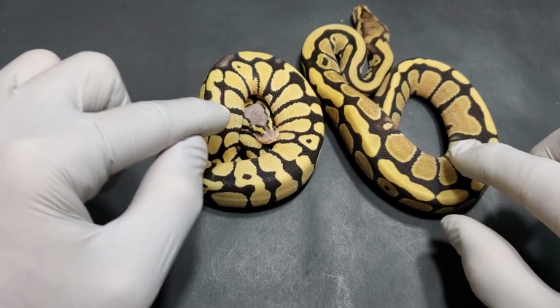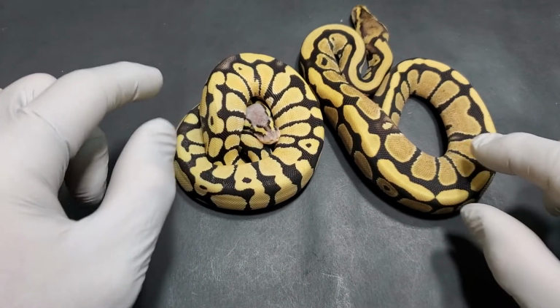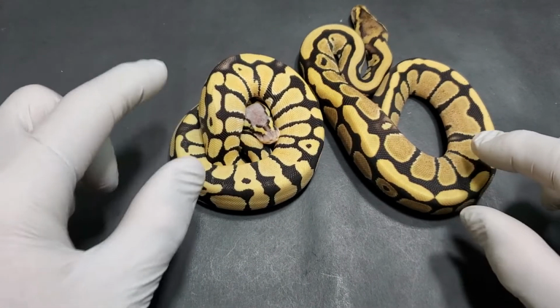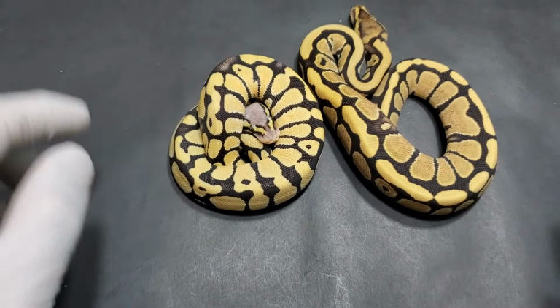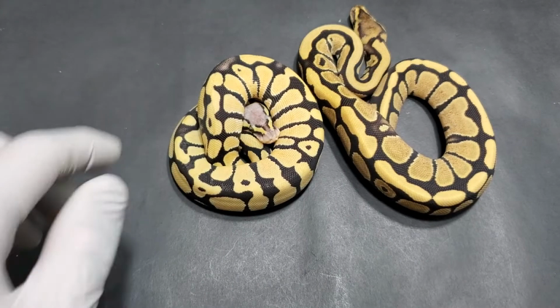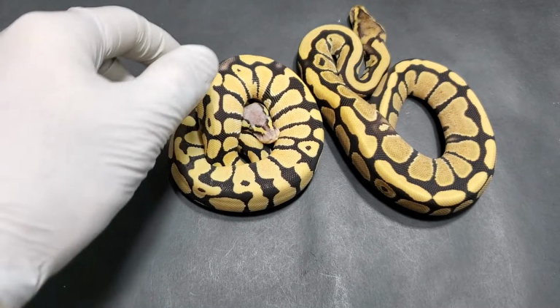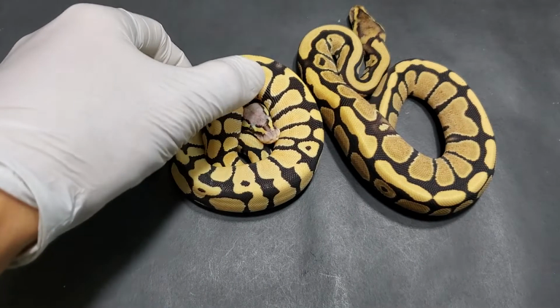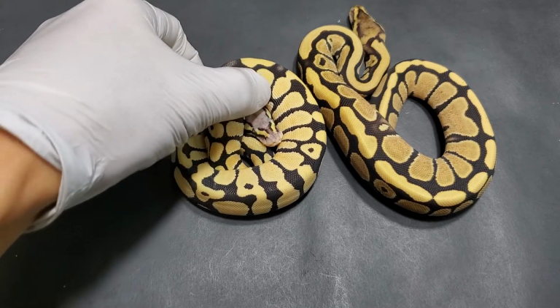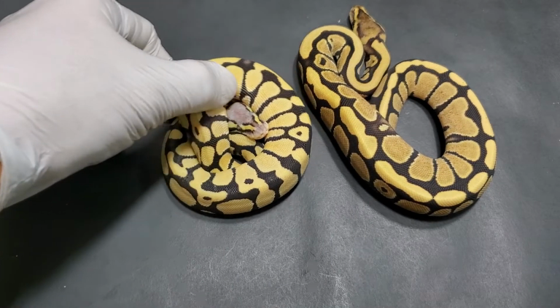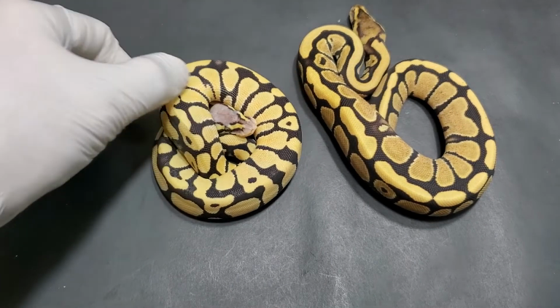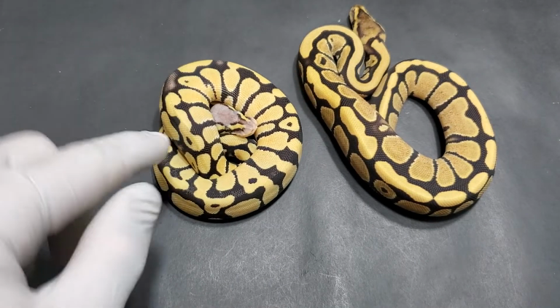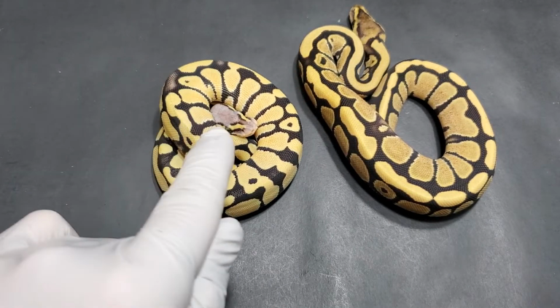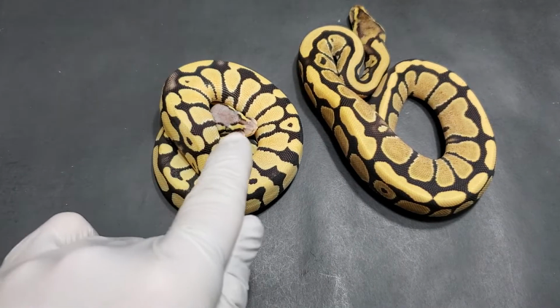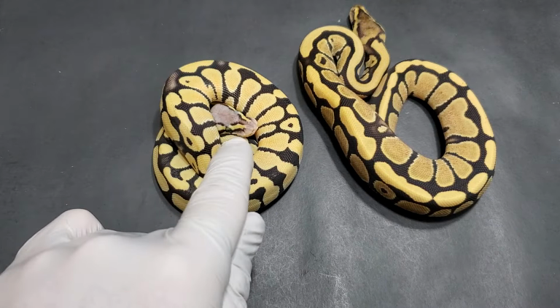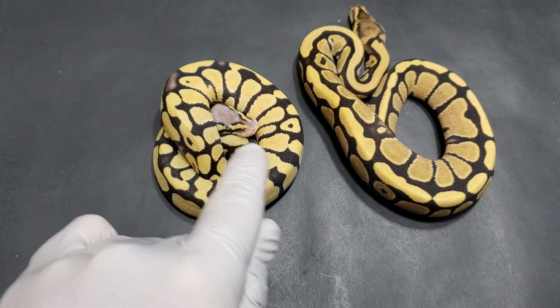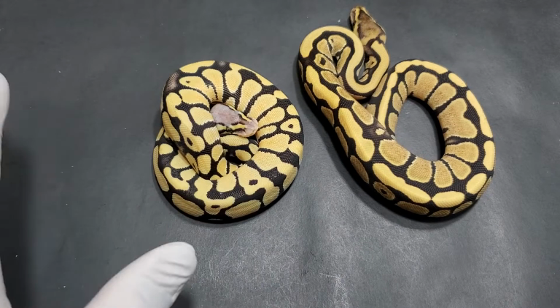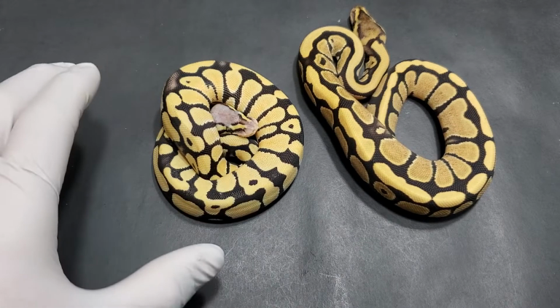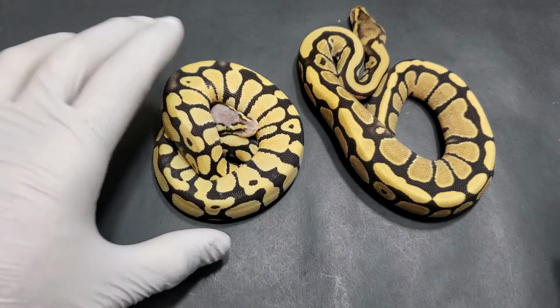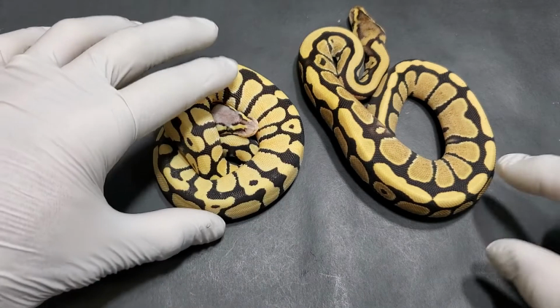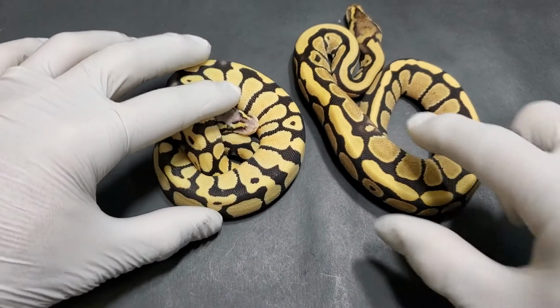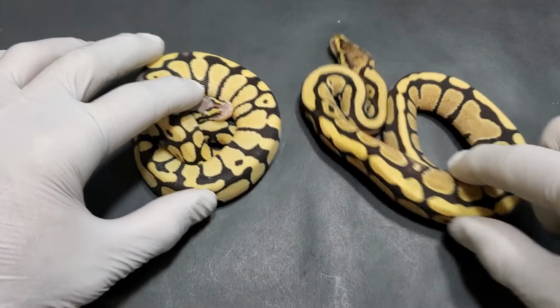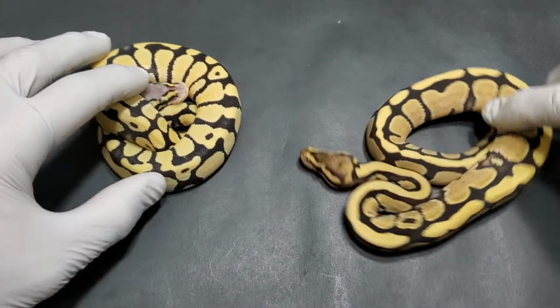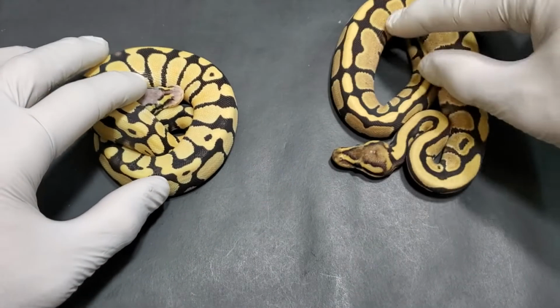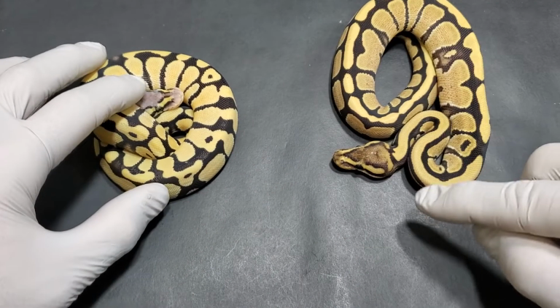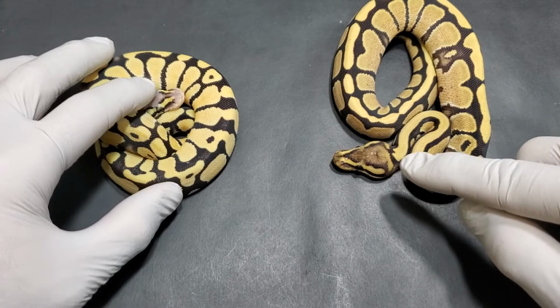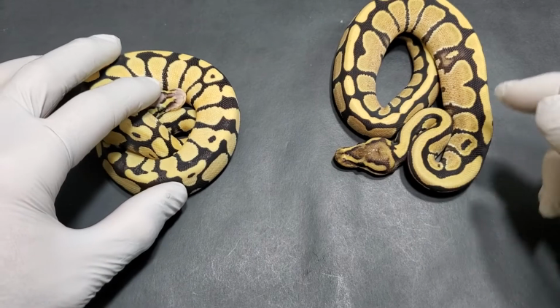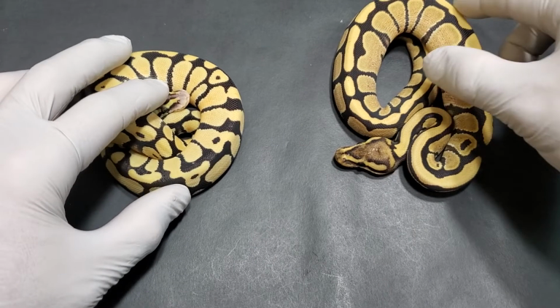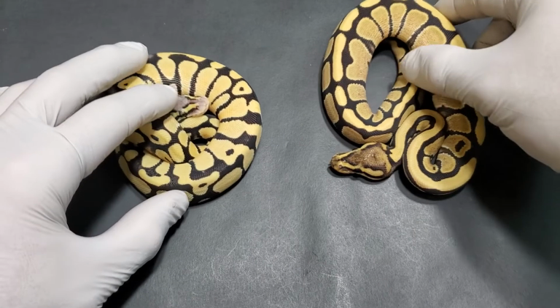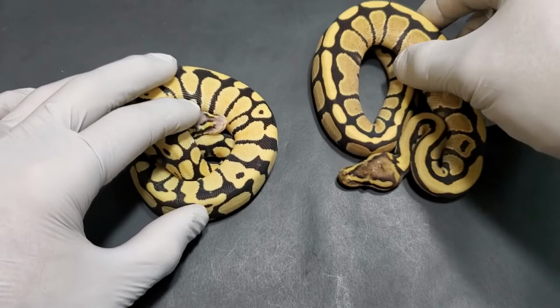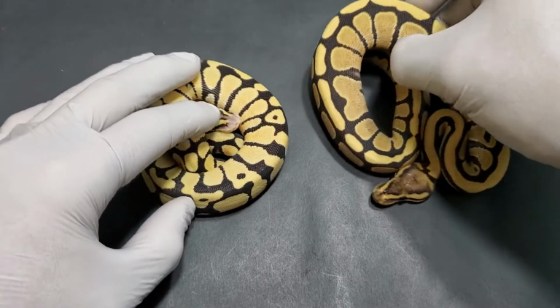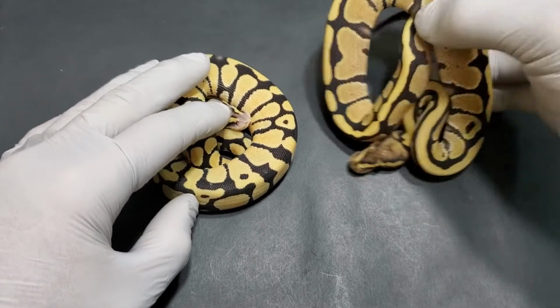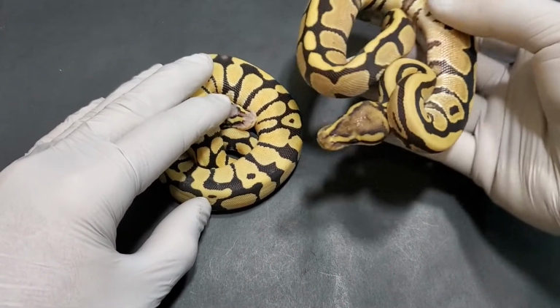That head is like completely blushed out. One of the other benefits of having pastel in a clutch is when you see a head like that, you know for a fact it's Desert Ghost. When you see a head like this one, it's like, I don't know, let's wait till it comes out and decide from there.